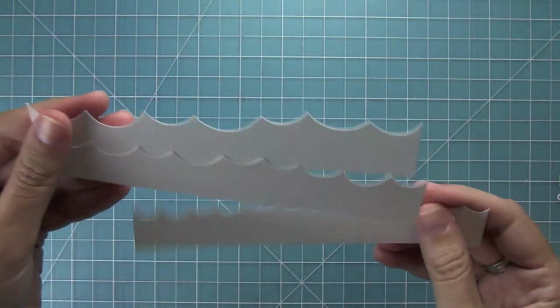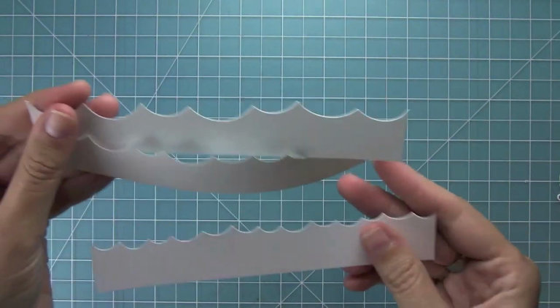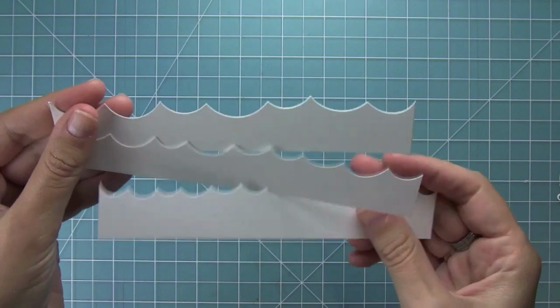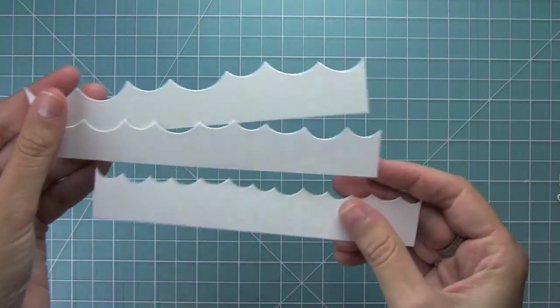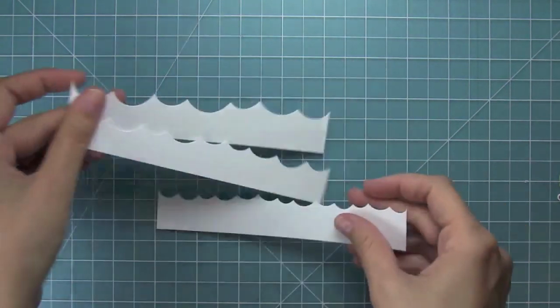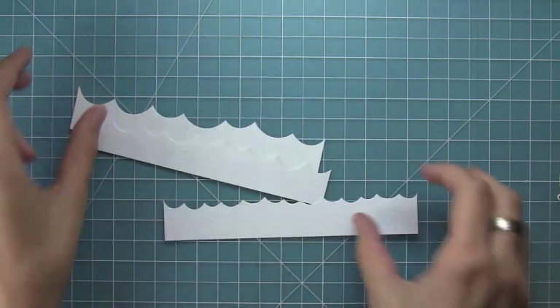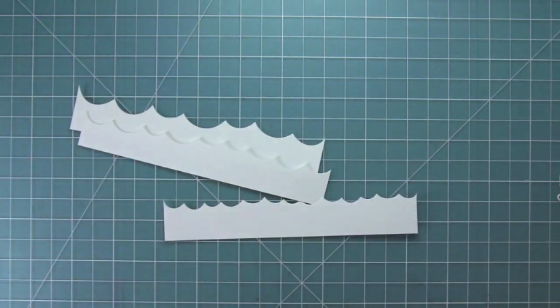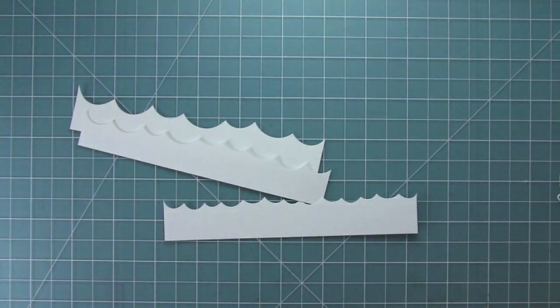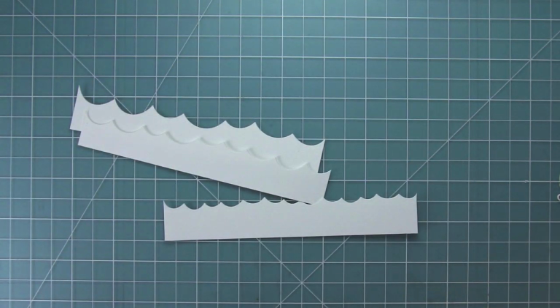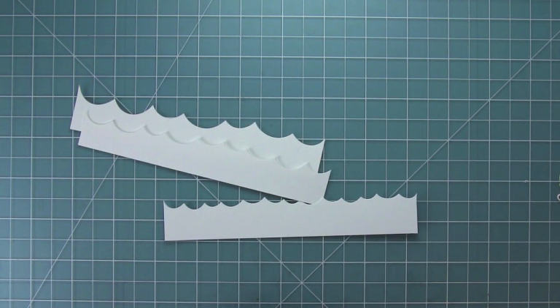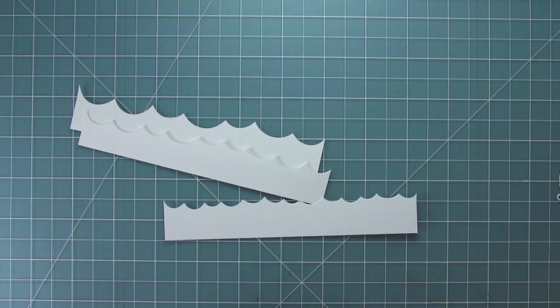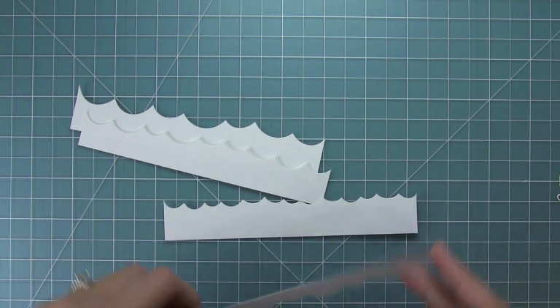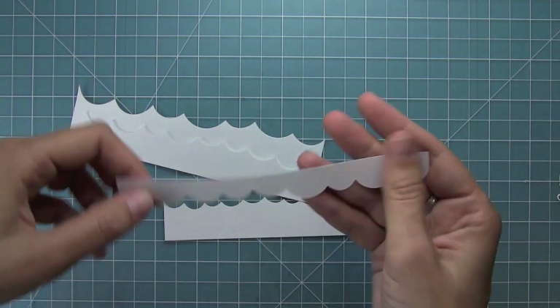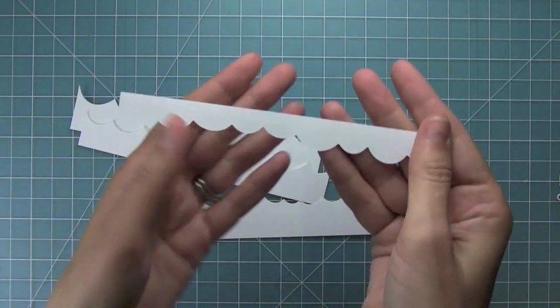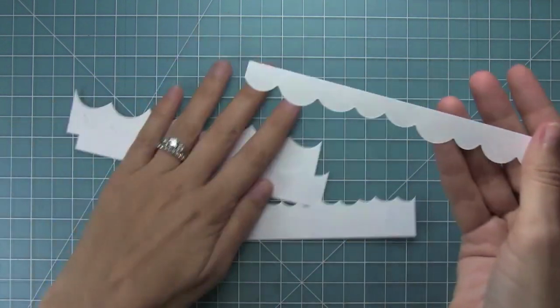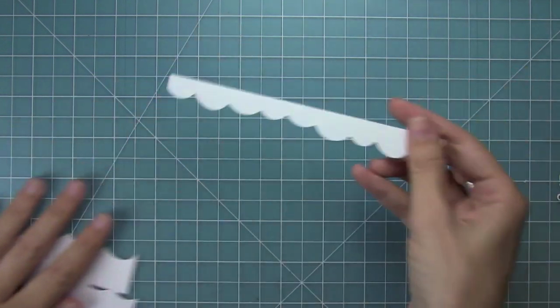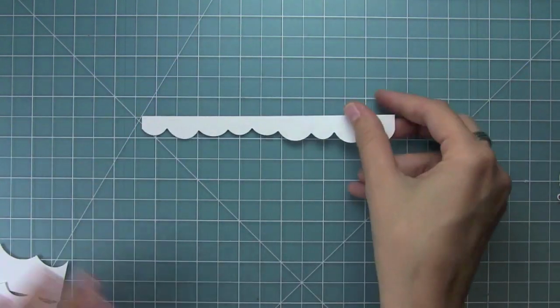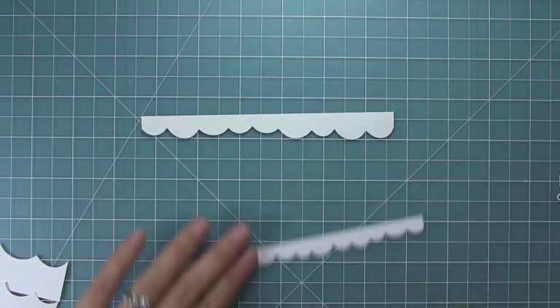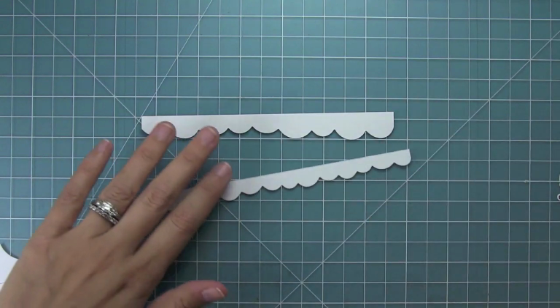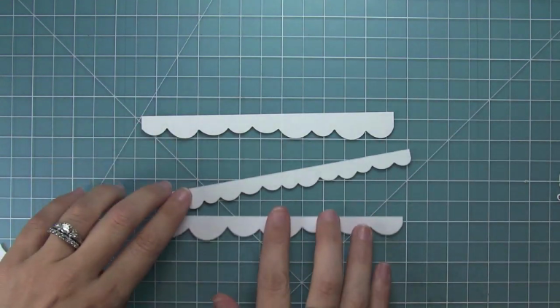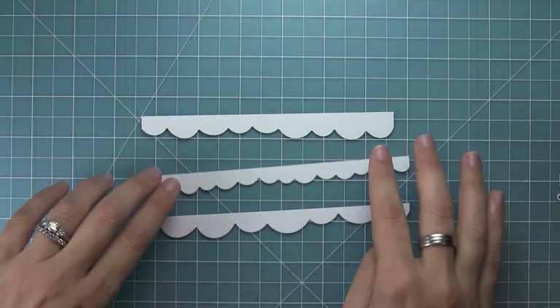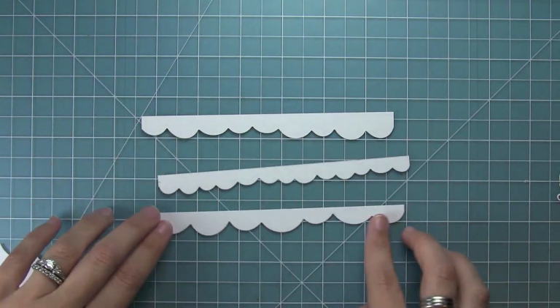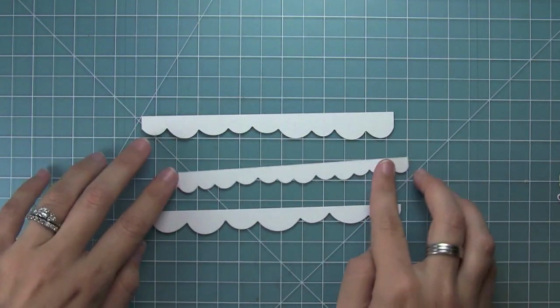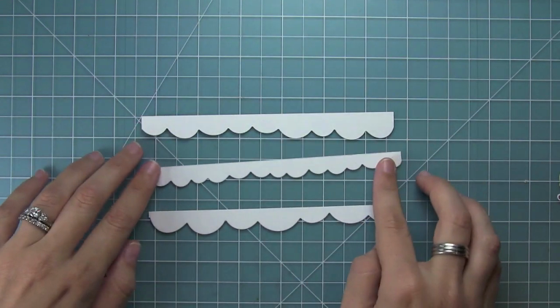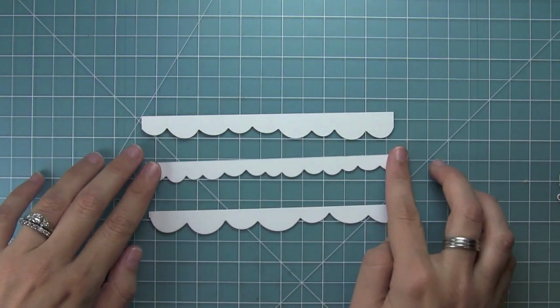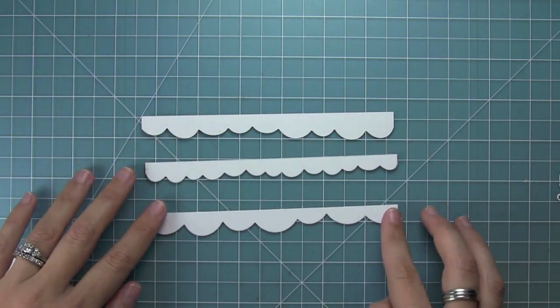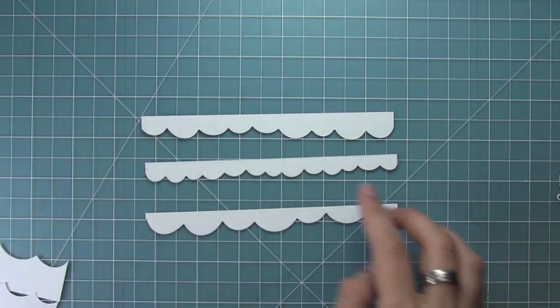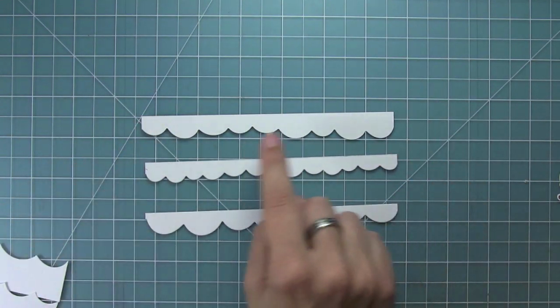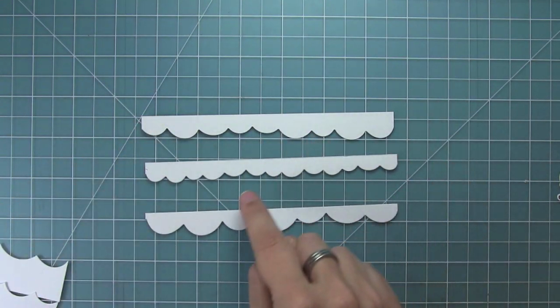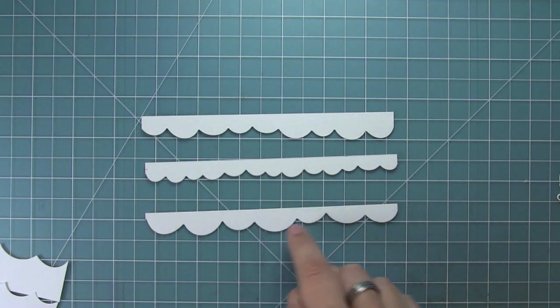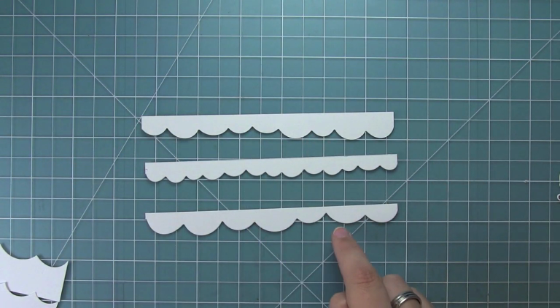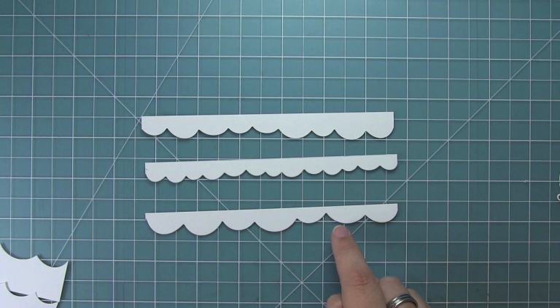One other cool thing about this die set is the negative of the die. When you cut them, you get this really funky scallop on the other side, which I love — I think it would look really cool on cards.